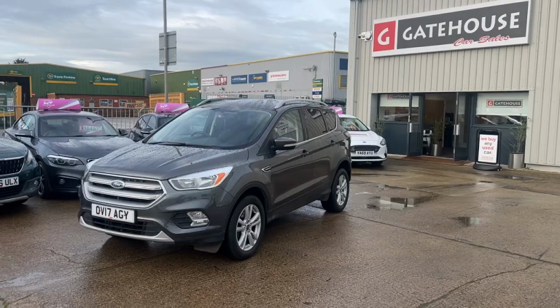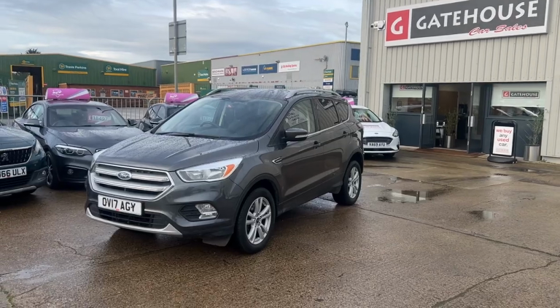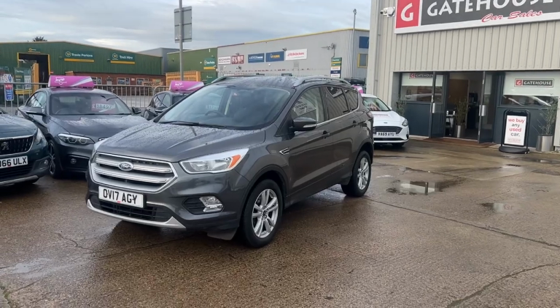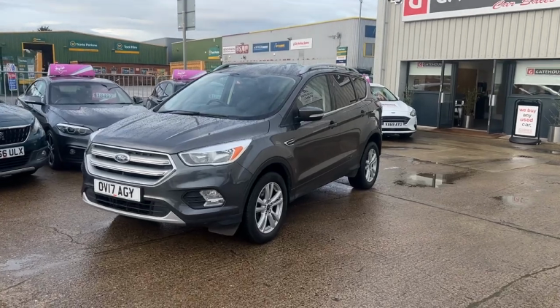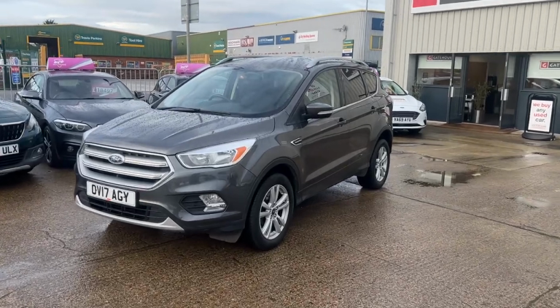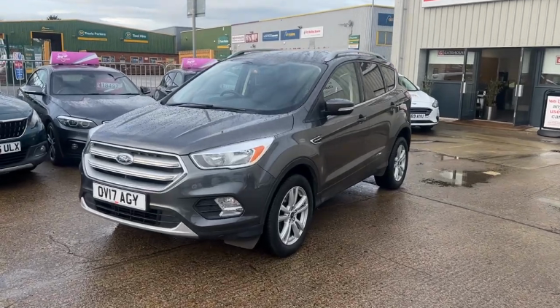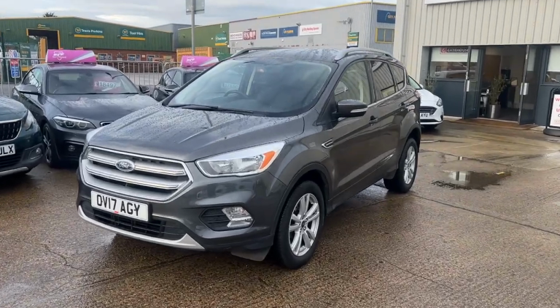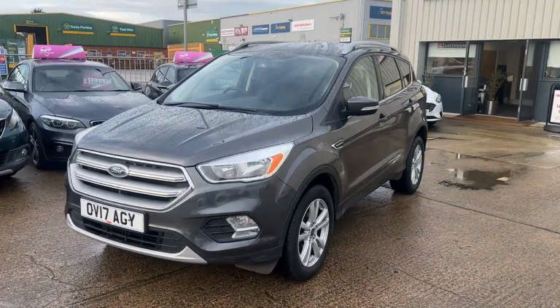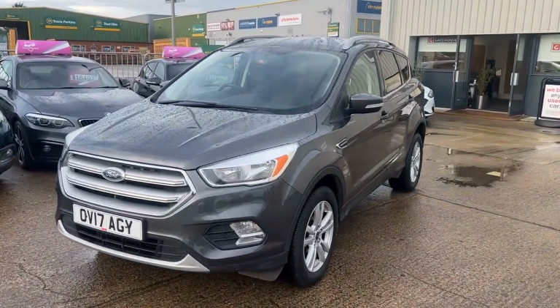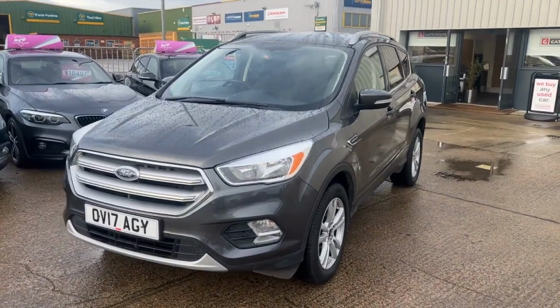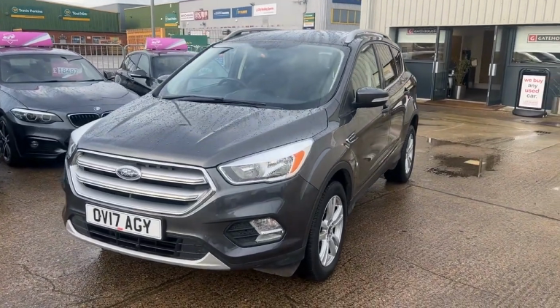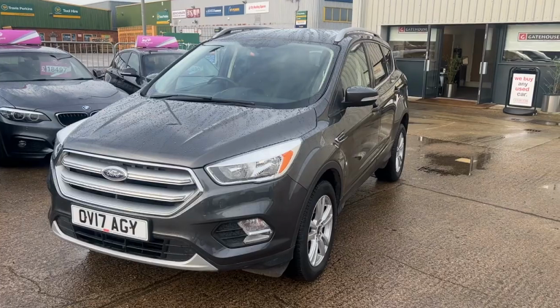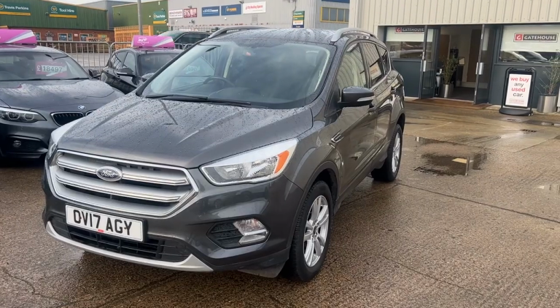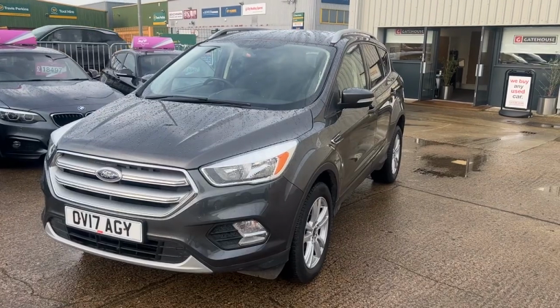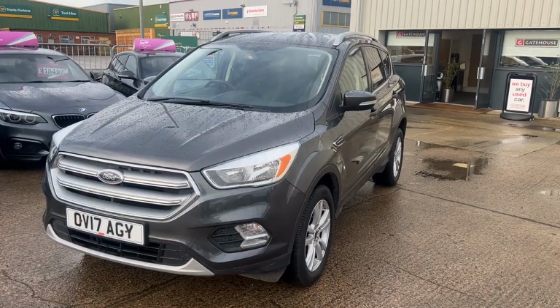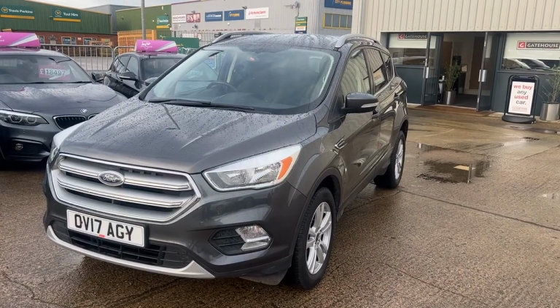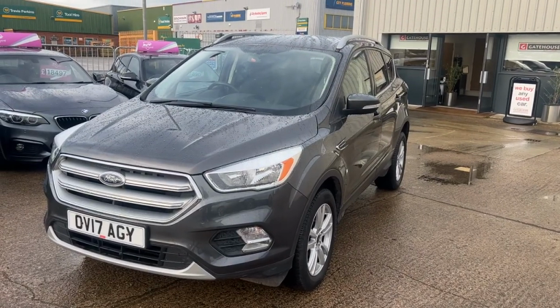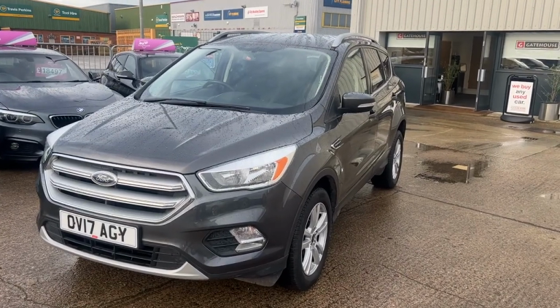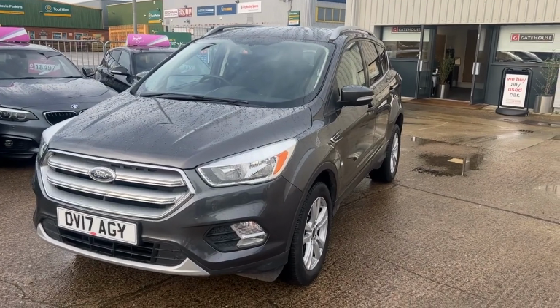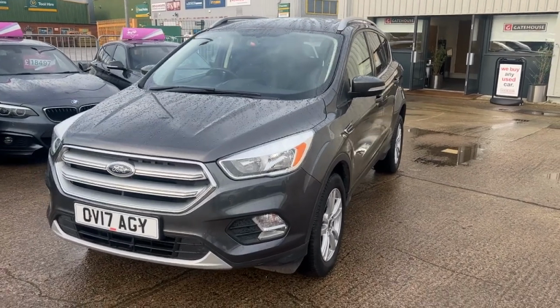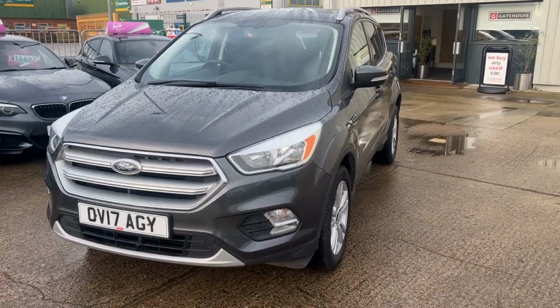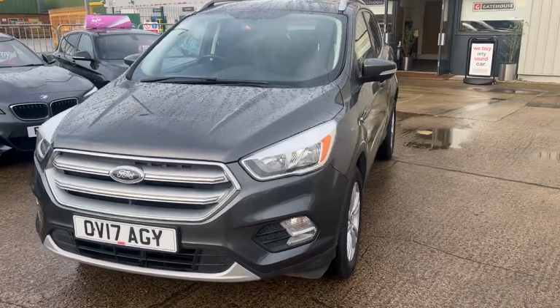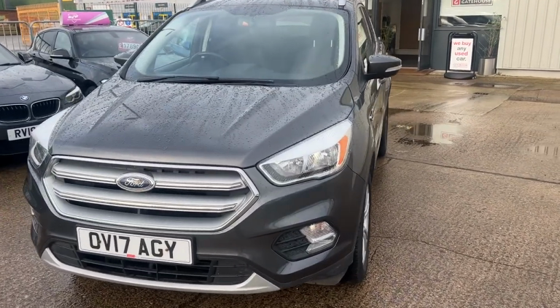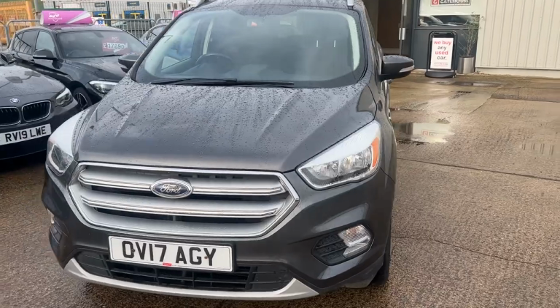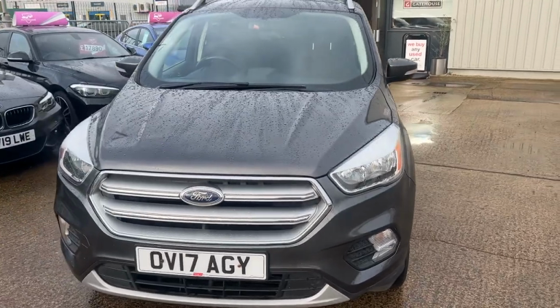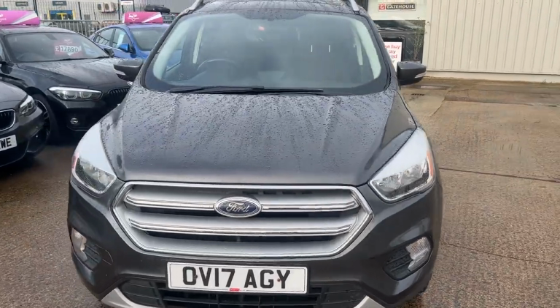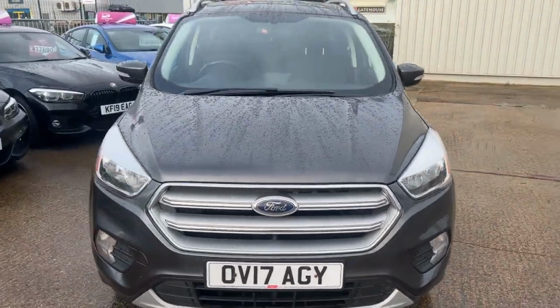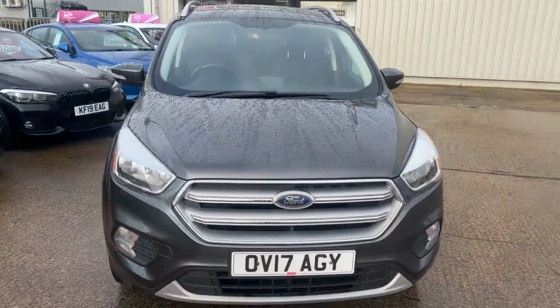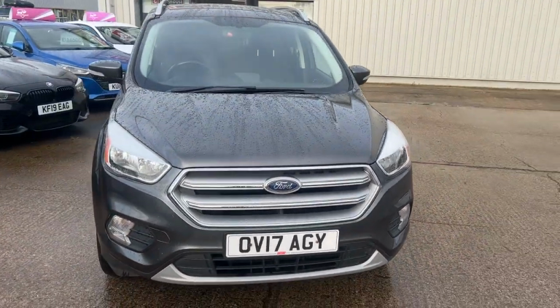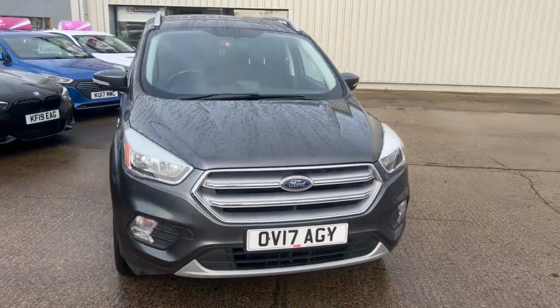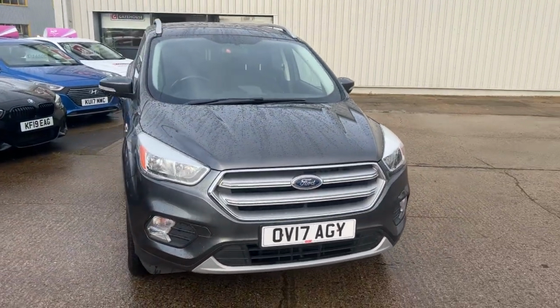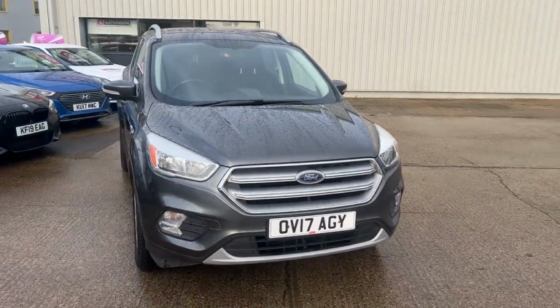Today I have a lovely family car for you, the very popular Ford Cougar. This is a two-owner, two-litre TDCI. Beautiful car, been very well maintained, comes to us with comprehensive service history.